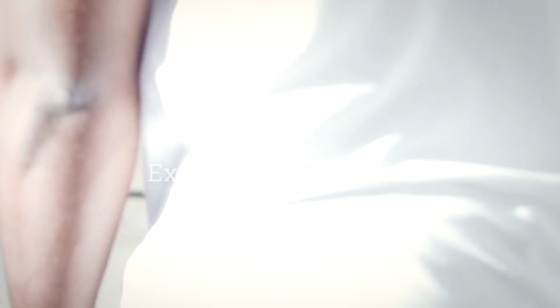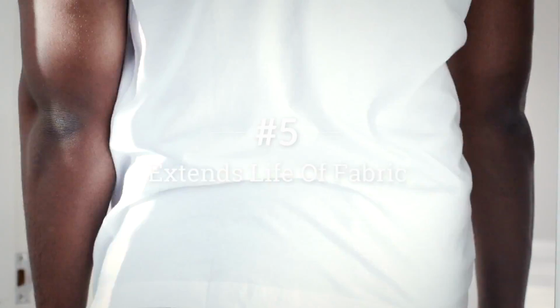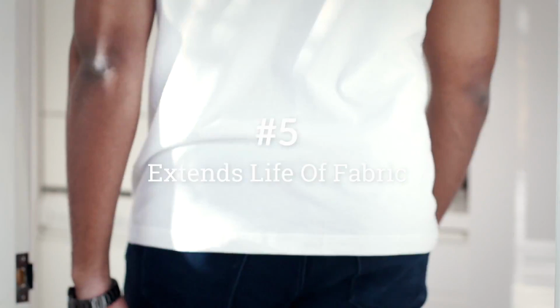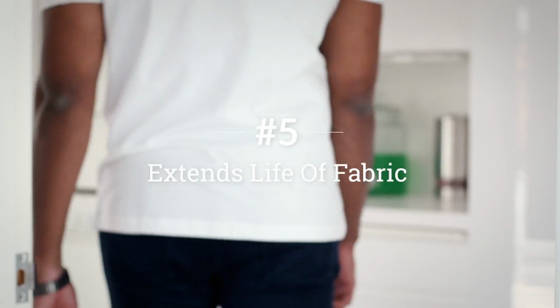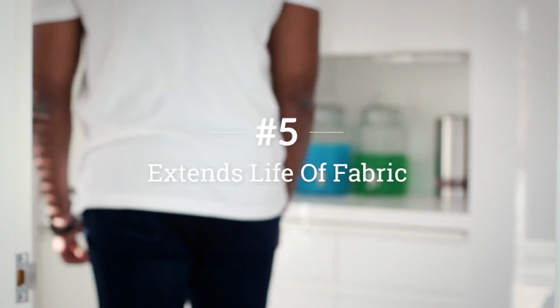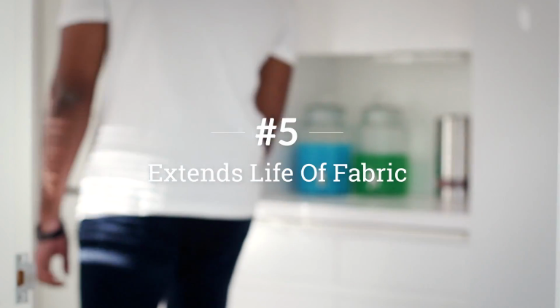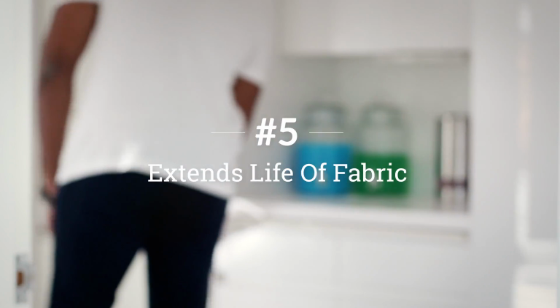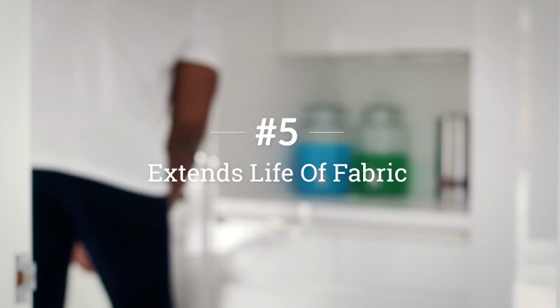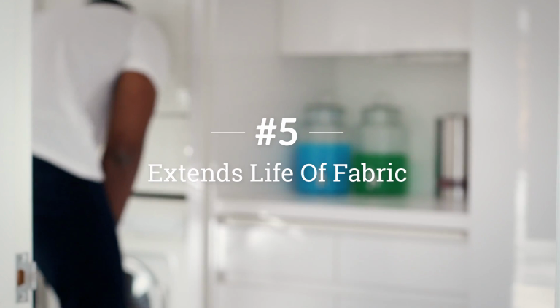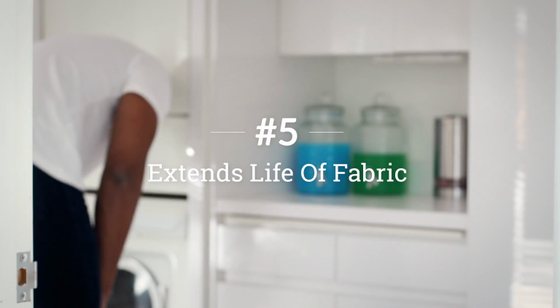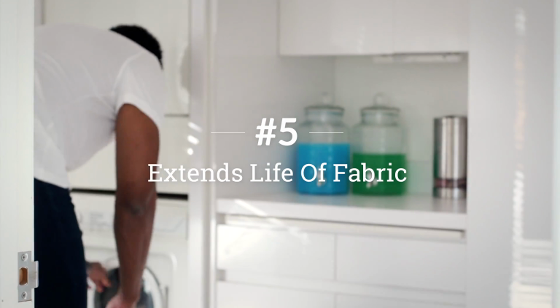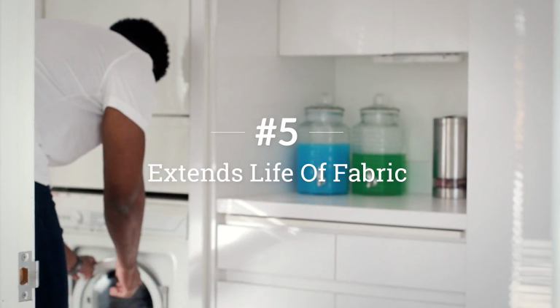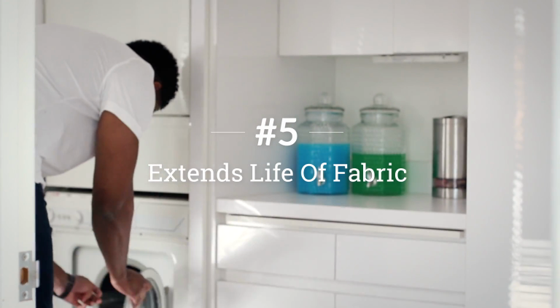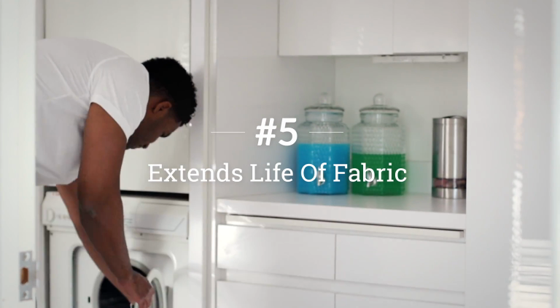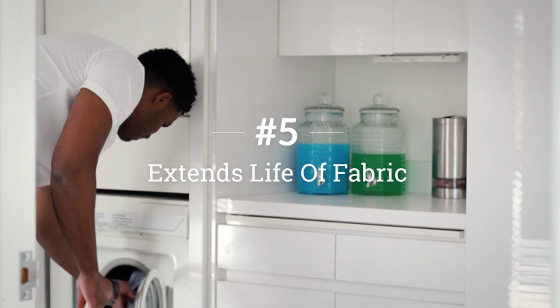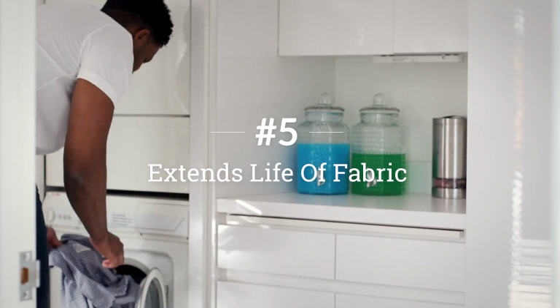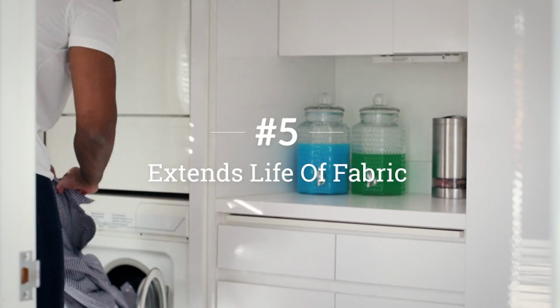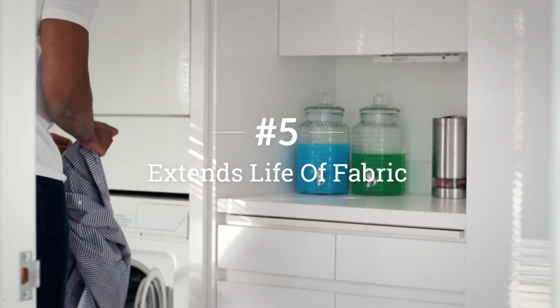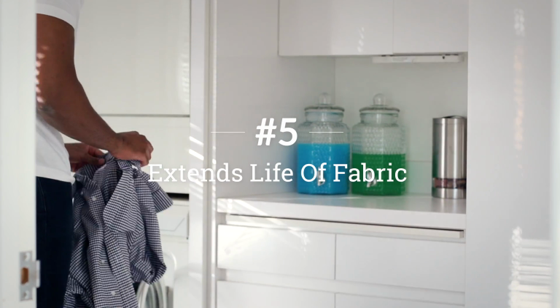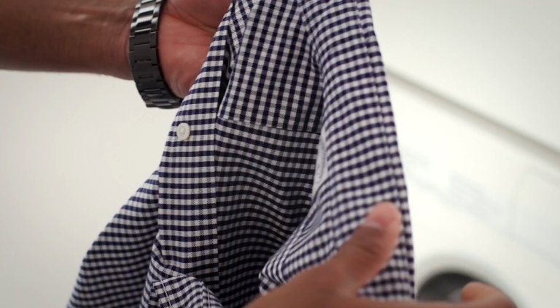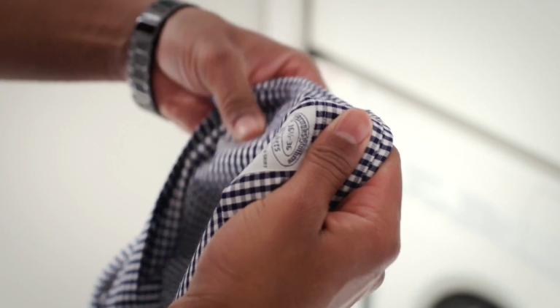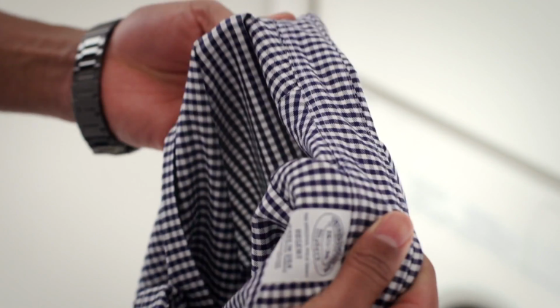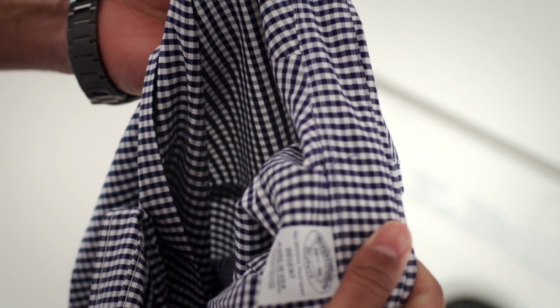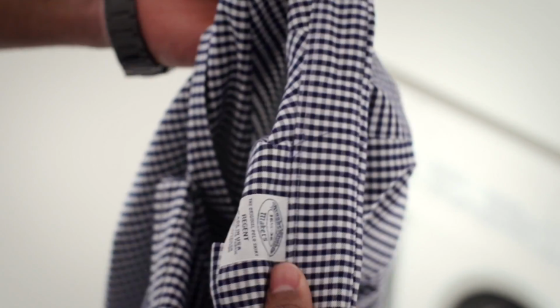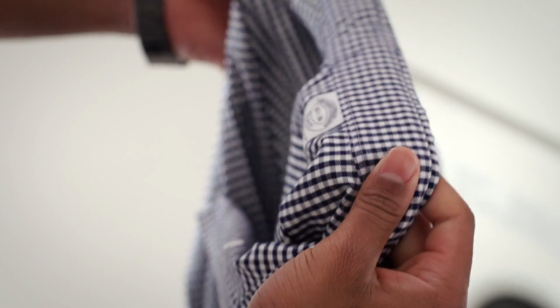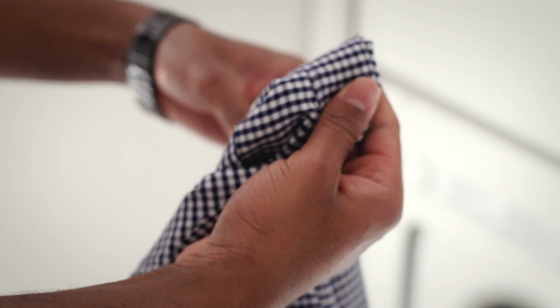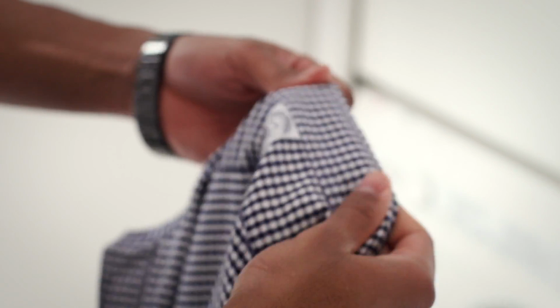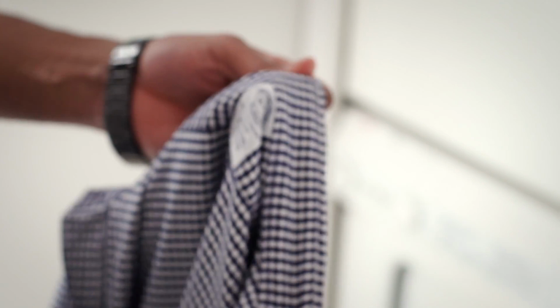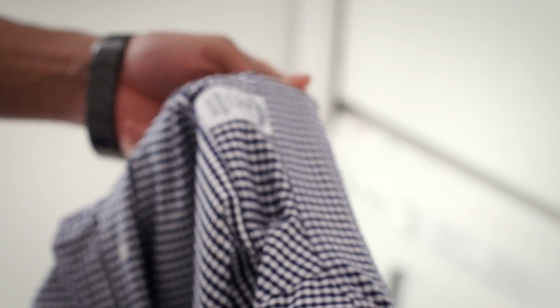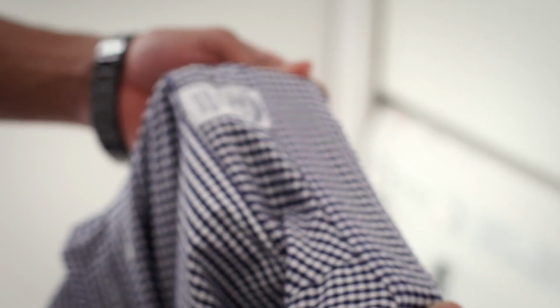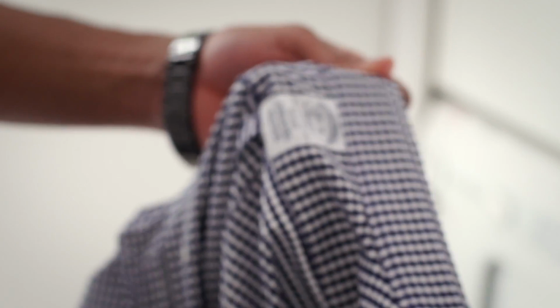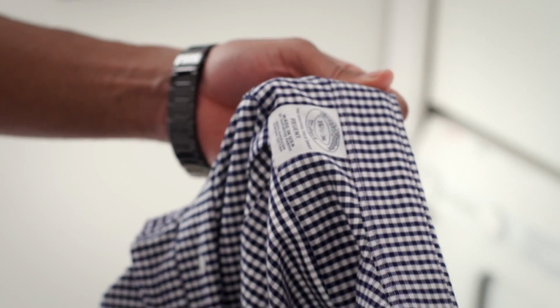A big misconception about starch is that it degrades fabric over time. In reality, it extends the life of fabric by preventing fraying and lessening the need for harsh, heavy-duty cleaning products in your laundry routine.